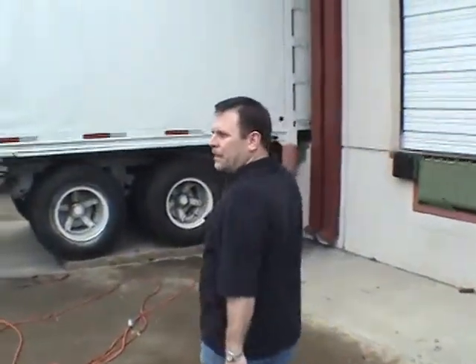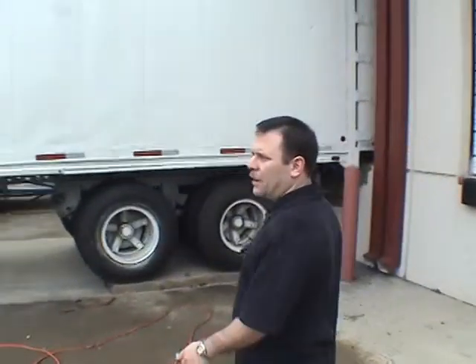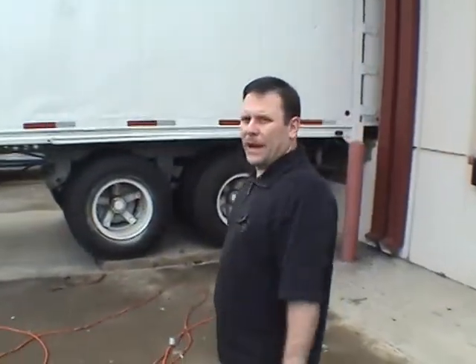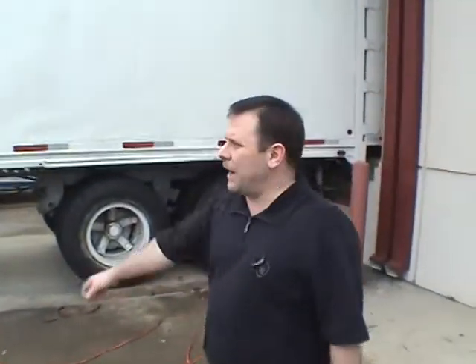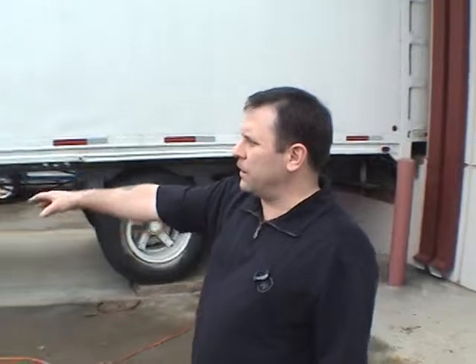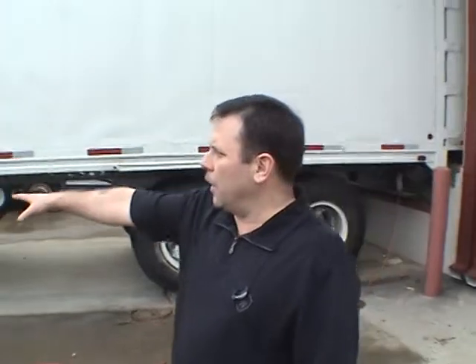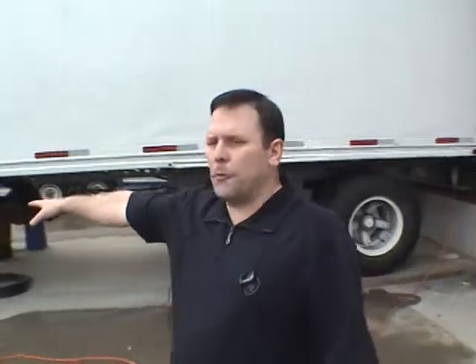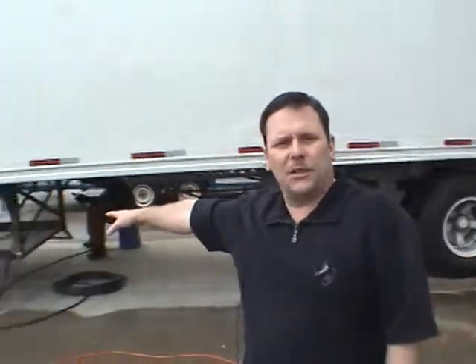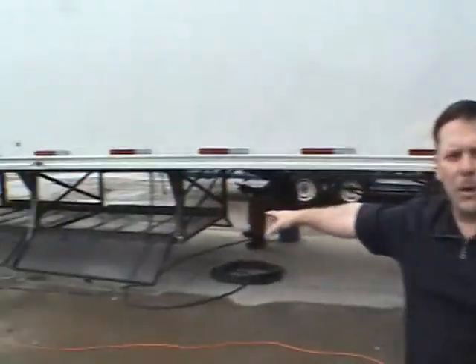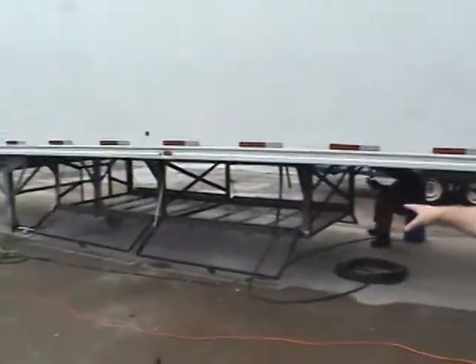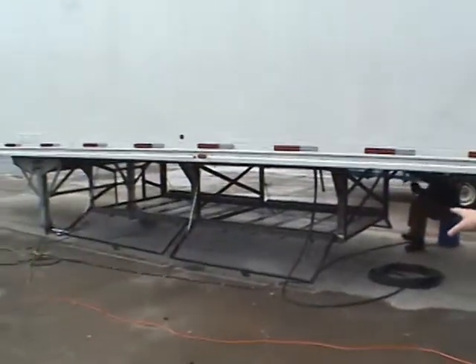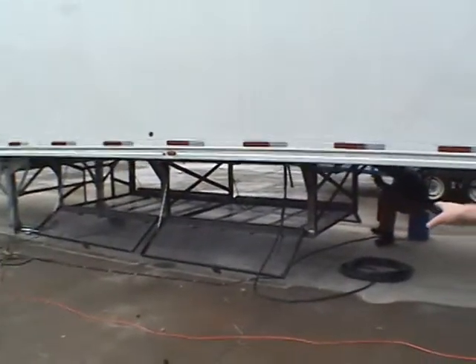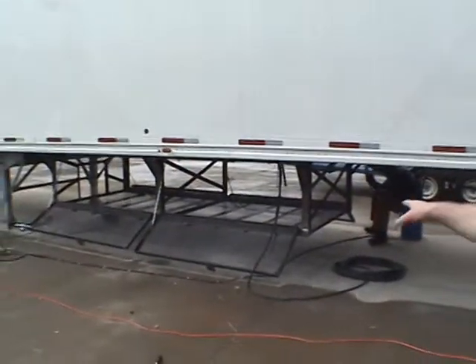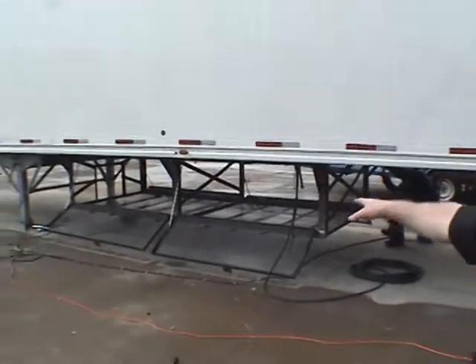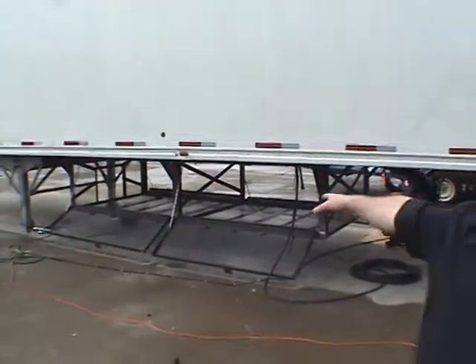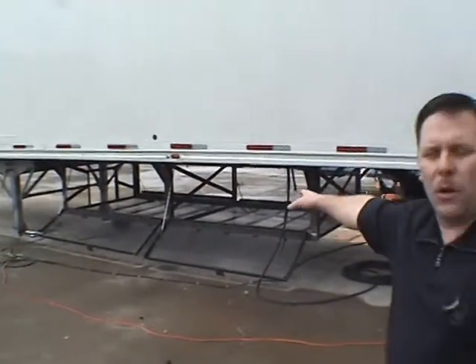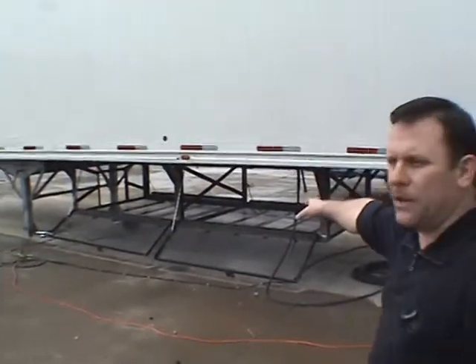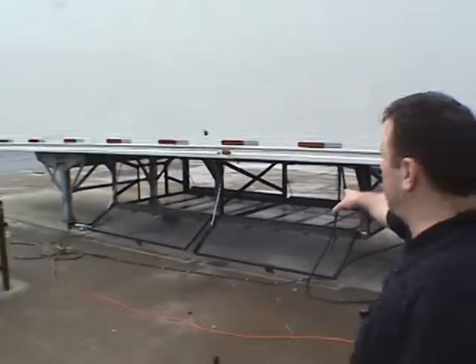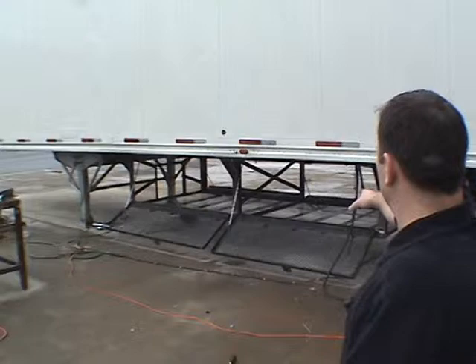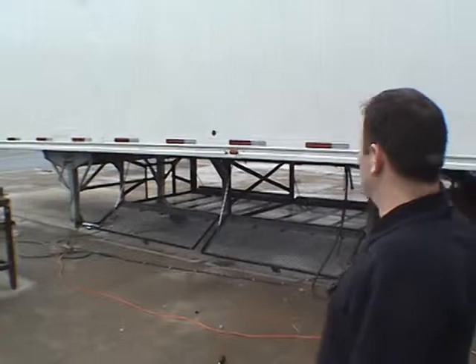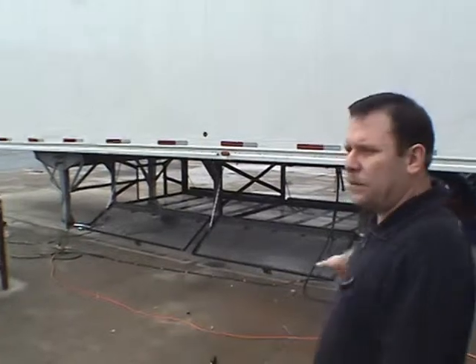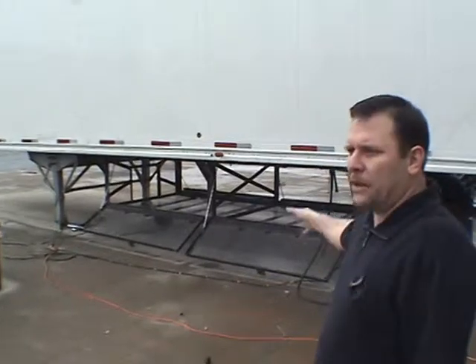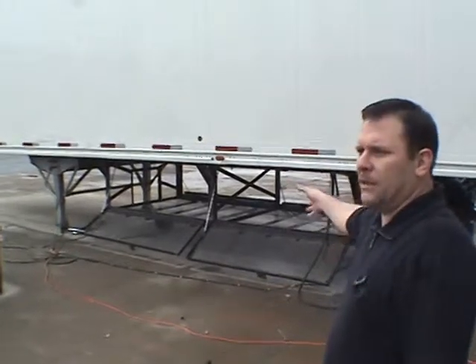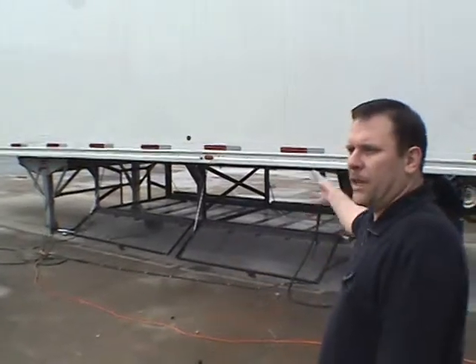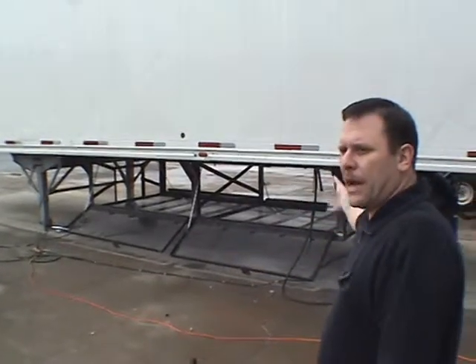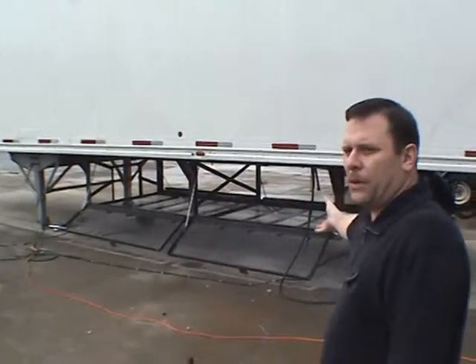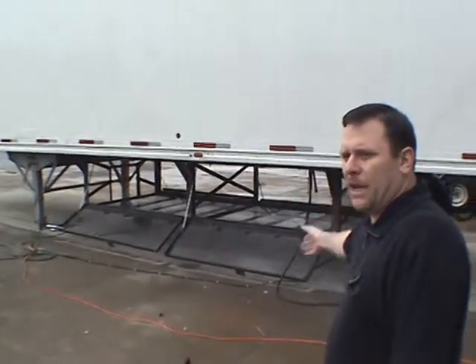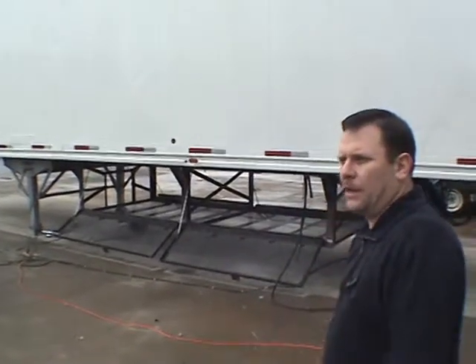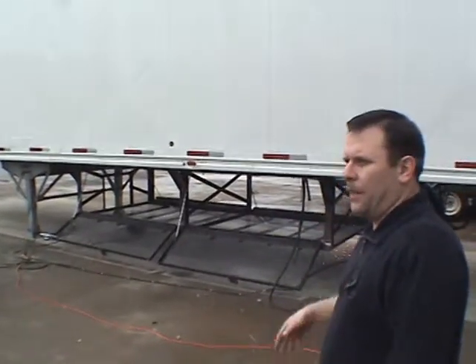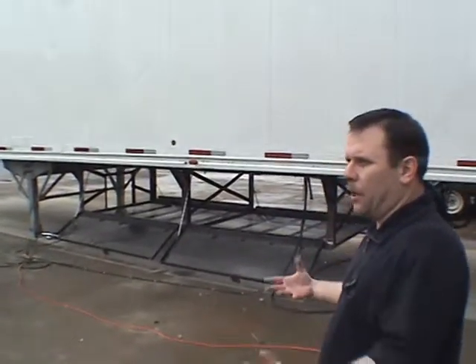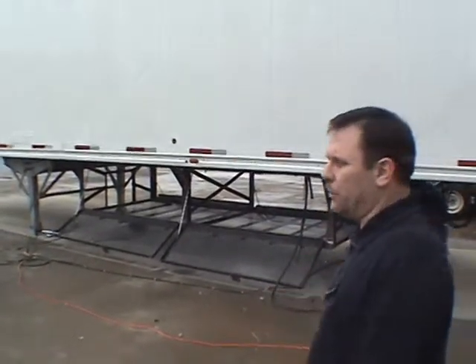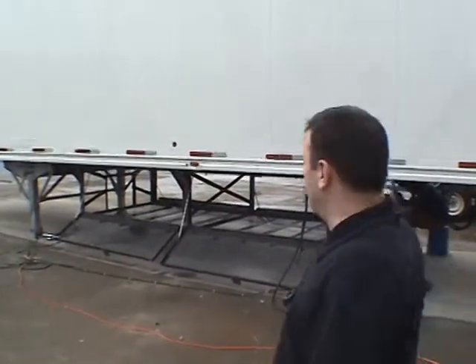Basically what we have out here is underbelly storage. We can utilize this for putting our ladders, pipe fans, heavy duty slings — things that just aren't used that often.